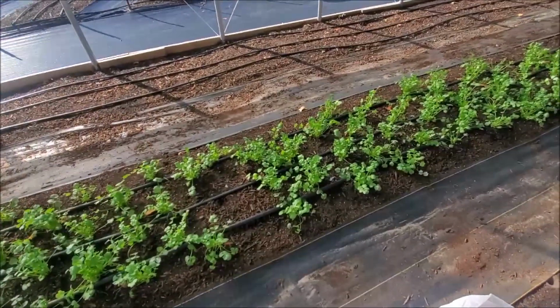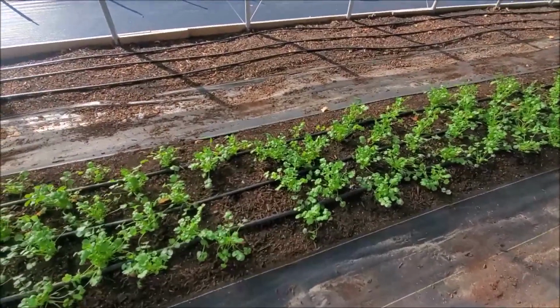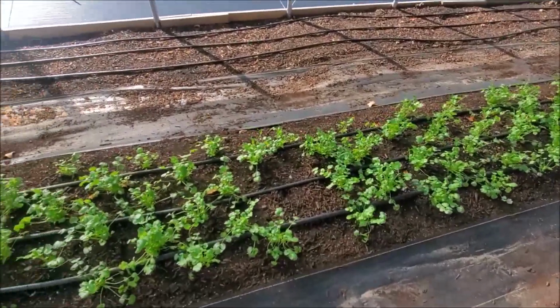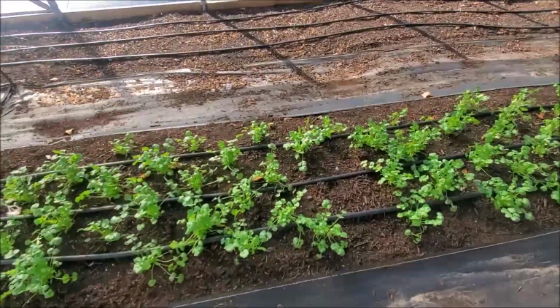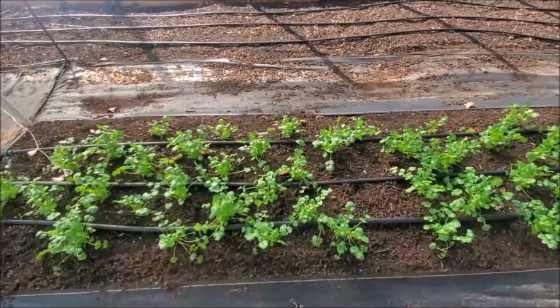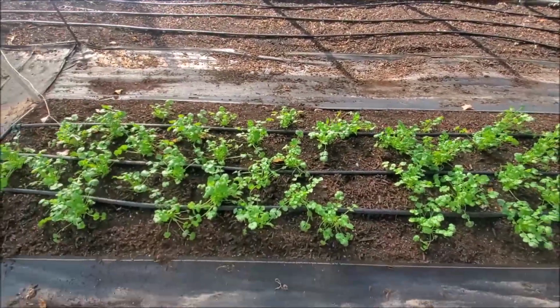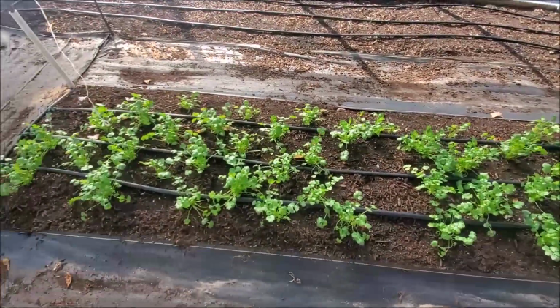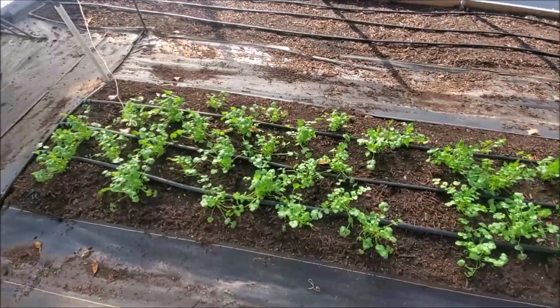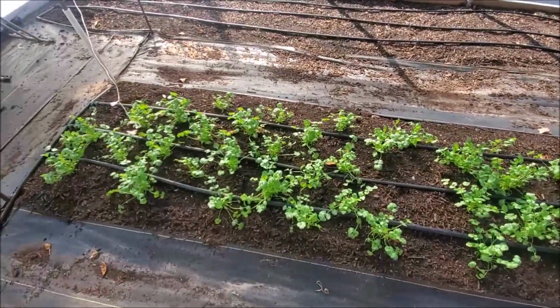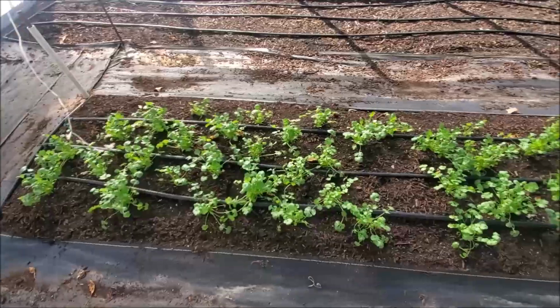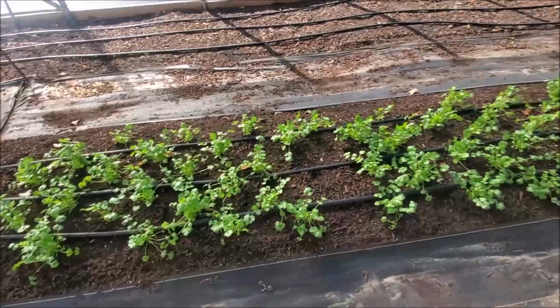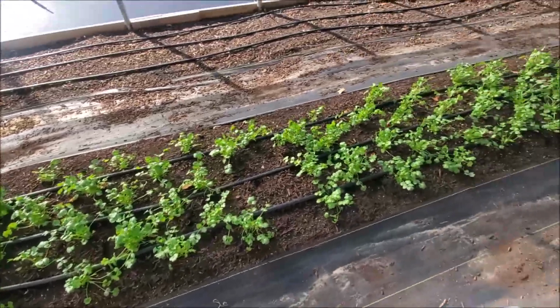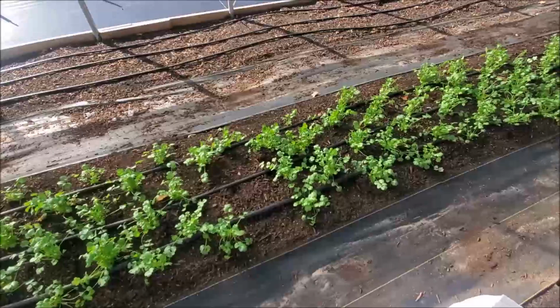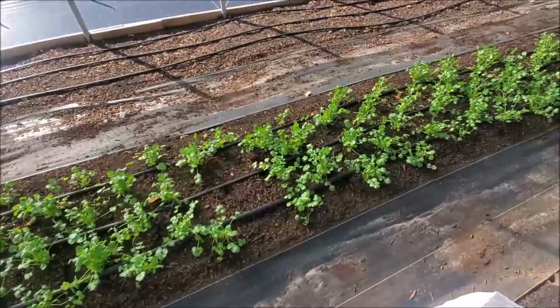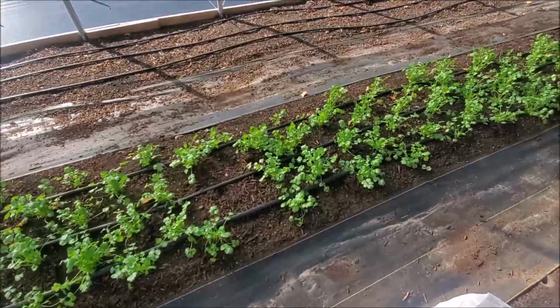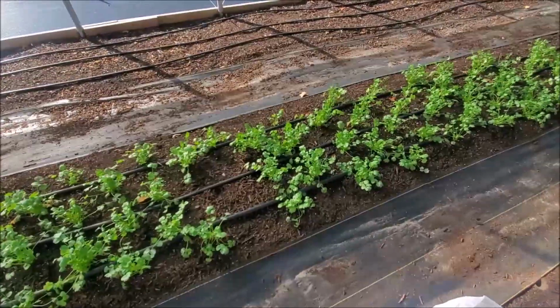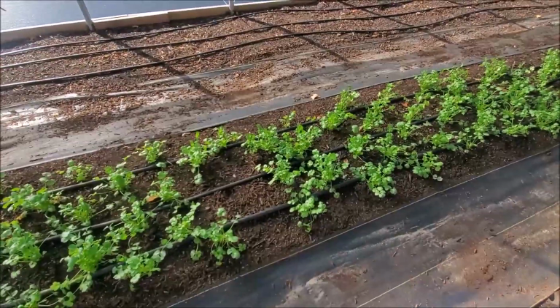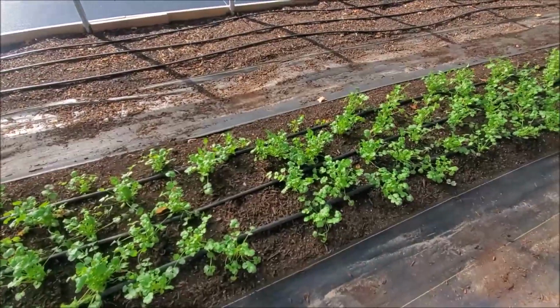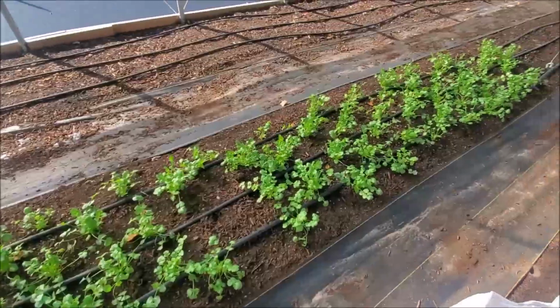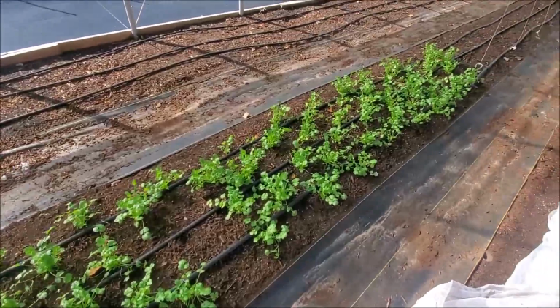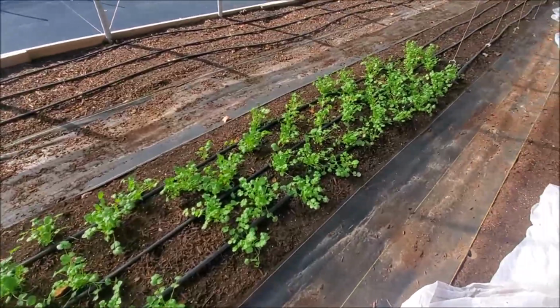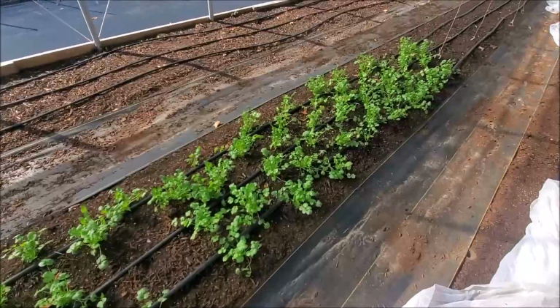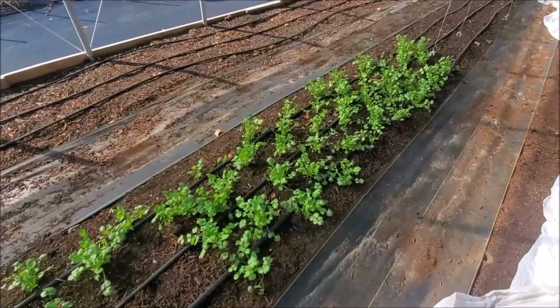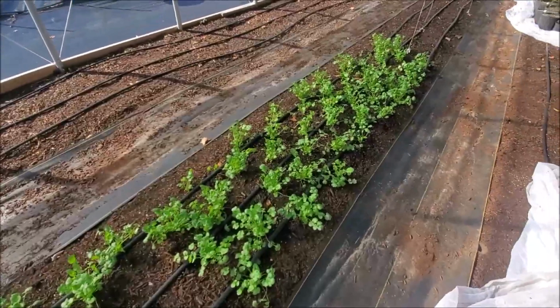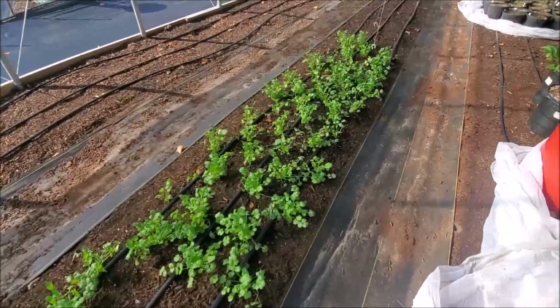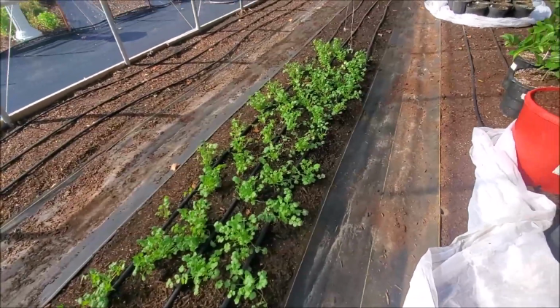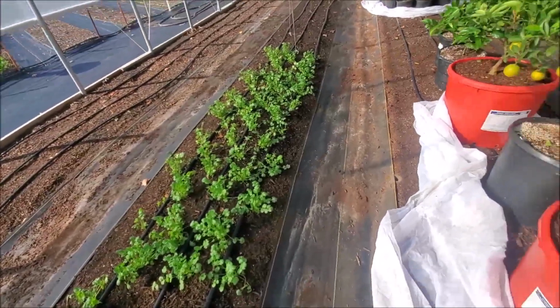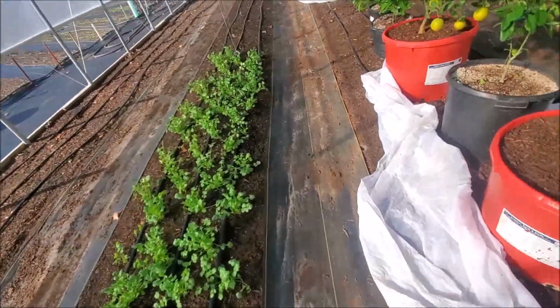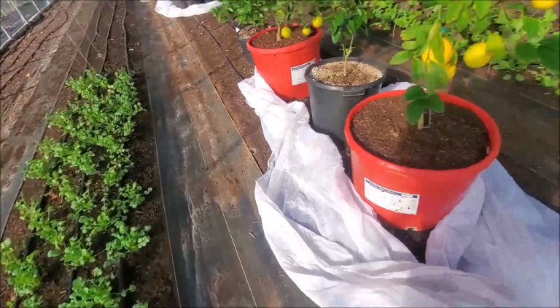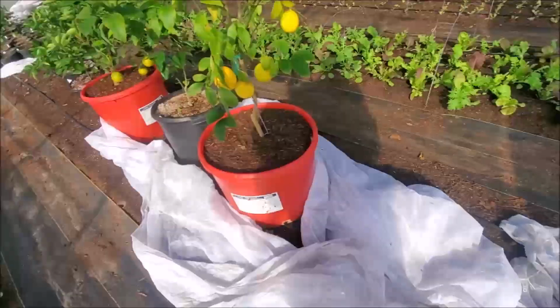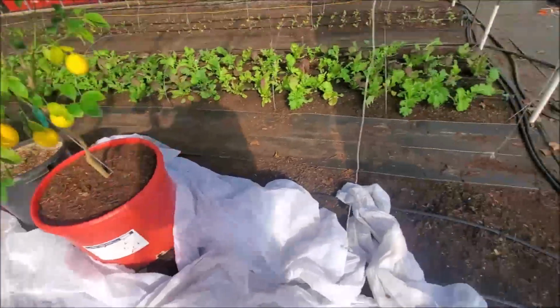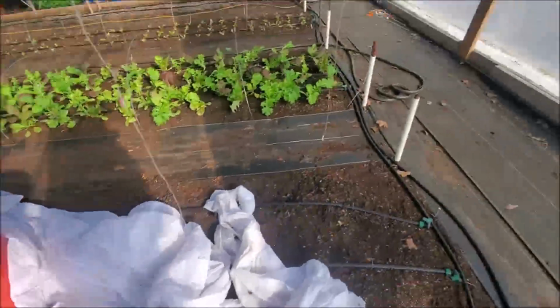And of course here's our second batch of cilantro. It's doing pretty good — won't be long before it'll be ready for harvesting.